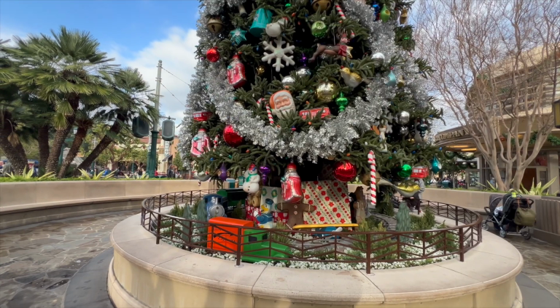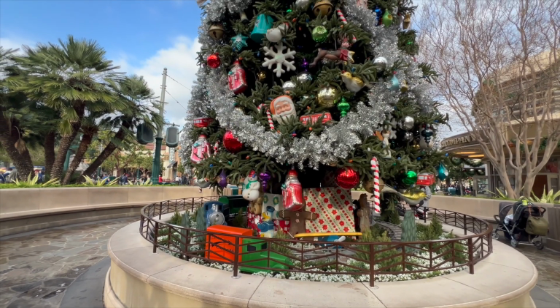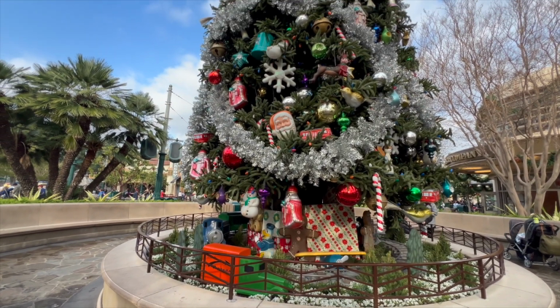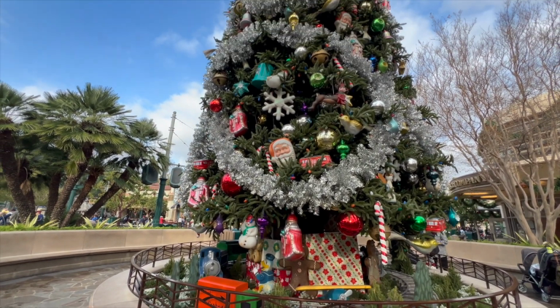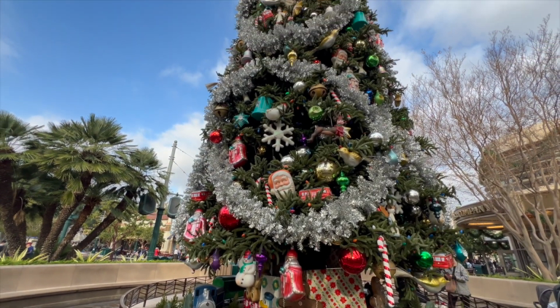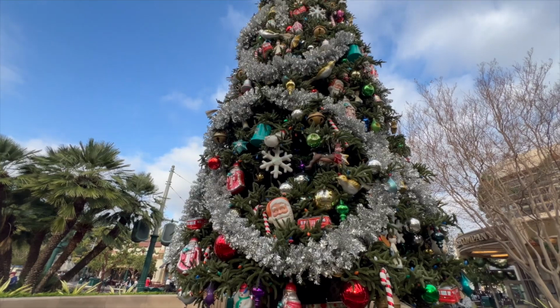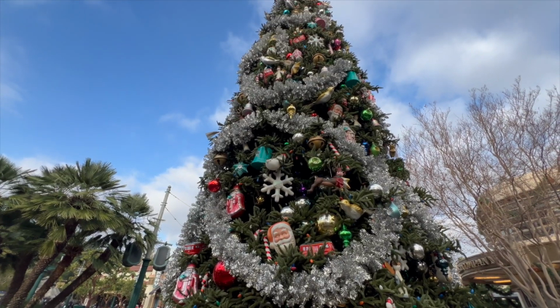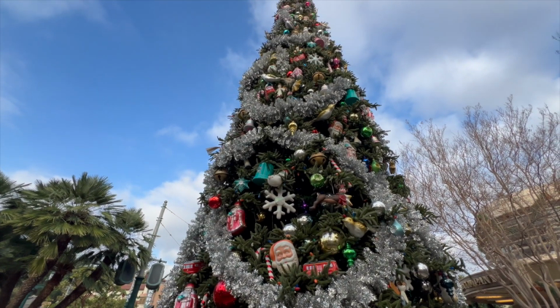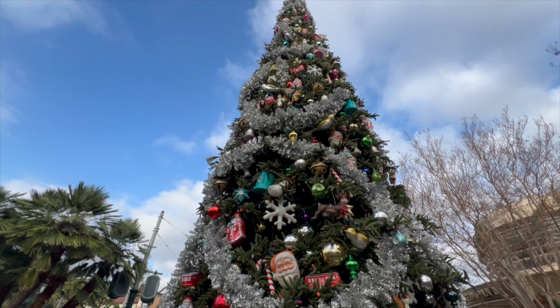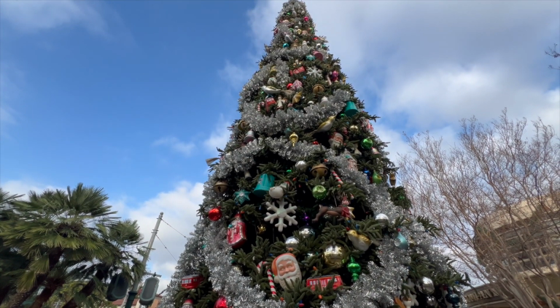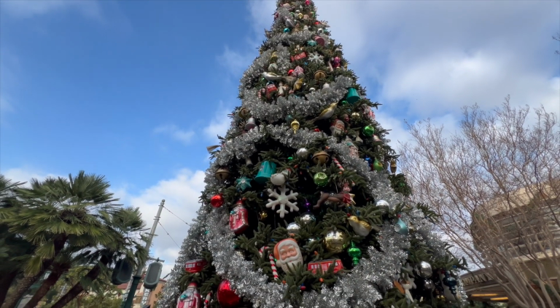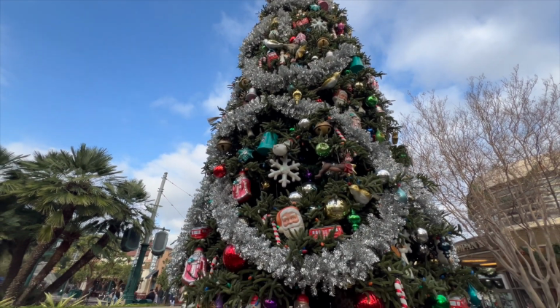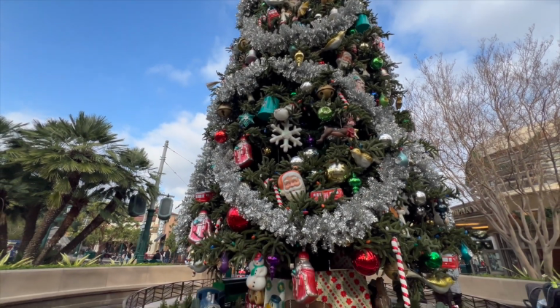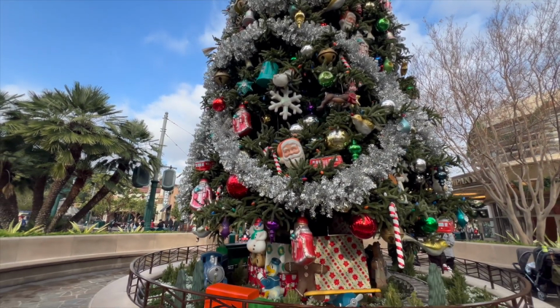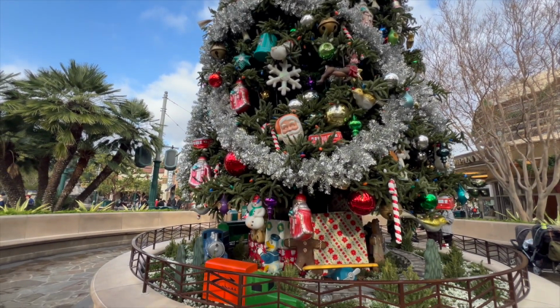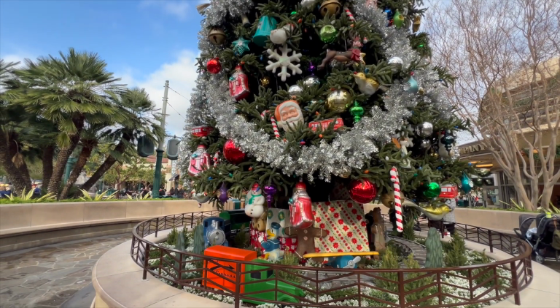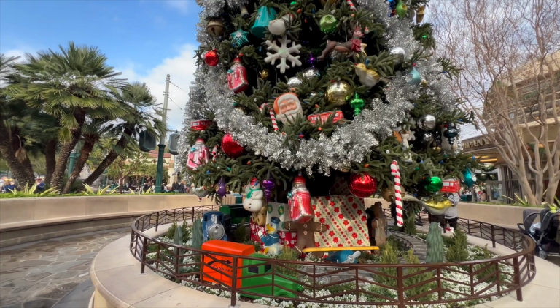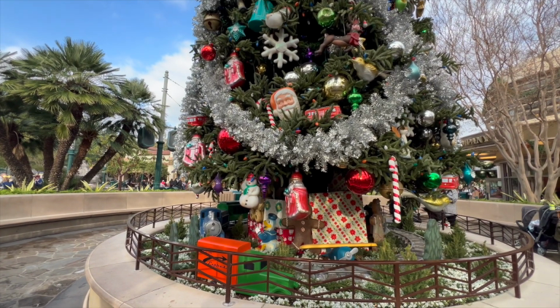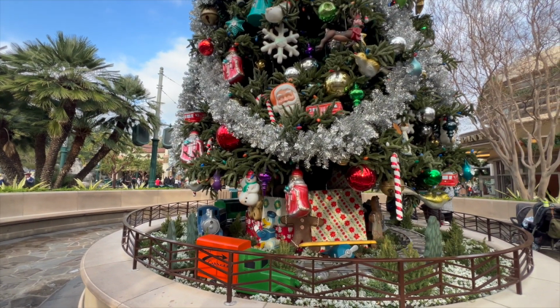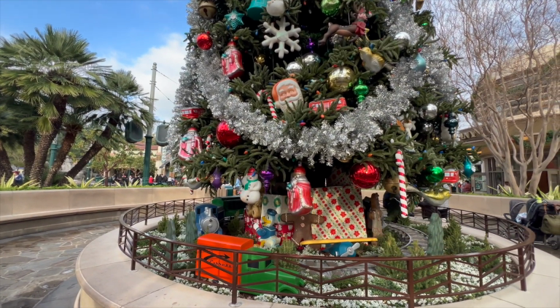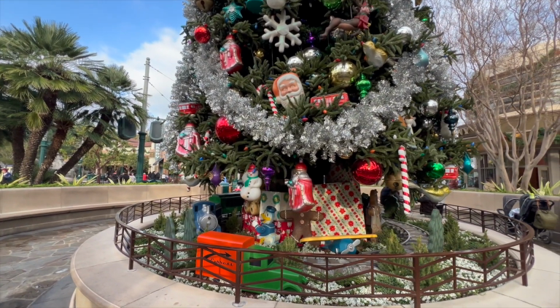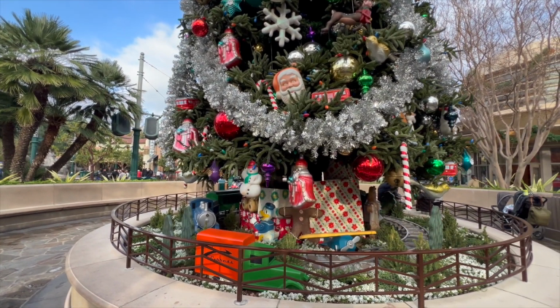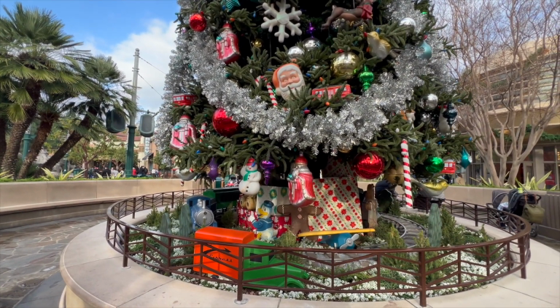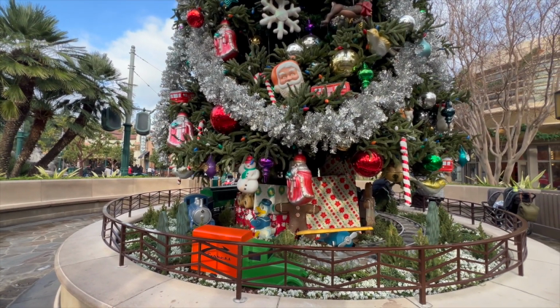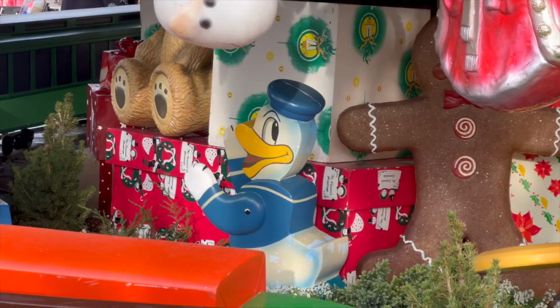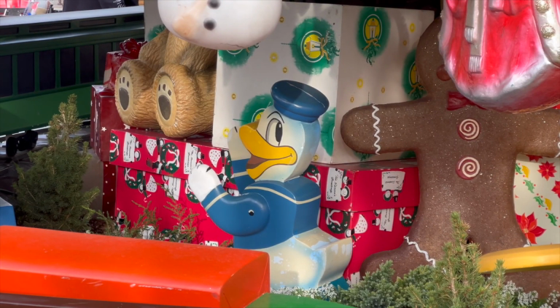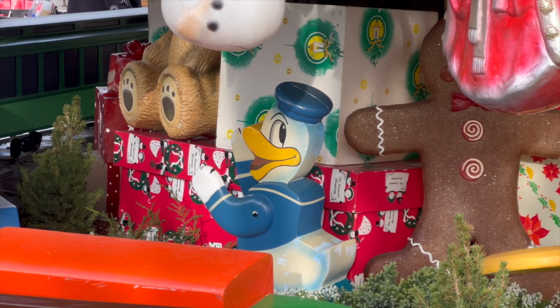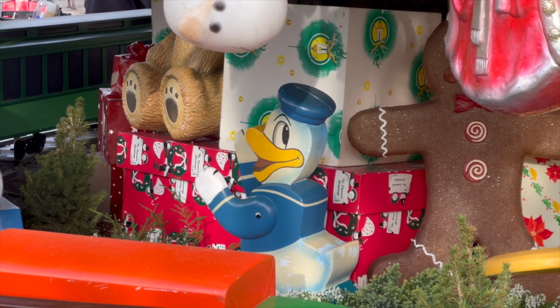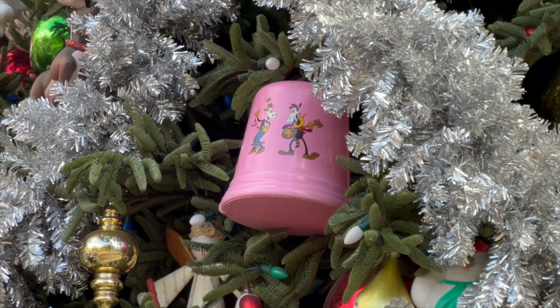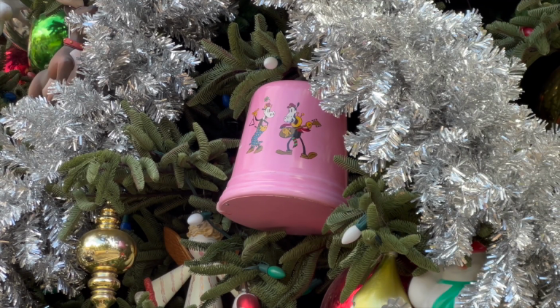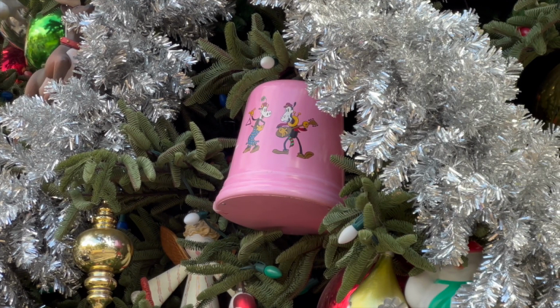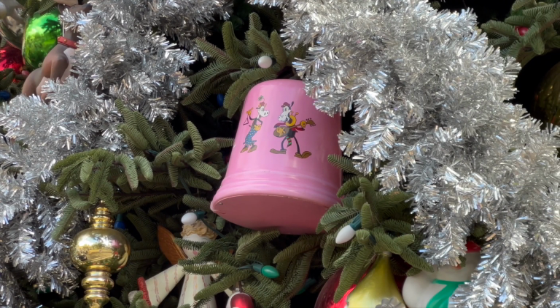Don't forget, there is still this beautiful Christmas tree here inside of Disney California Adventure Park. If you're coming soon, make sure you get a picture in front of this. There are tons of hidden Easter eggs inside of it, so make sure you check it out.